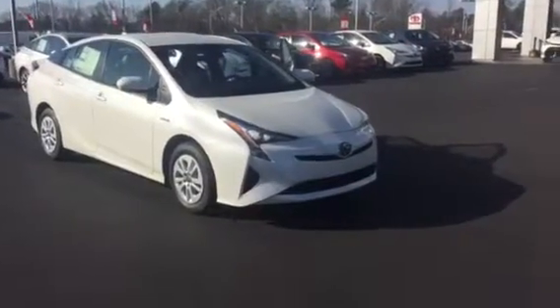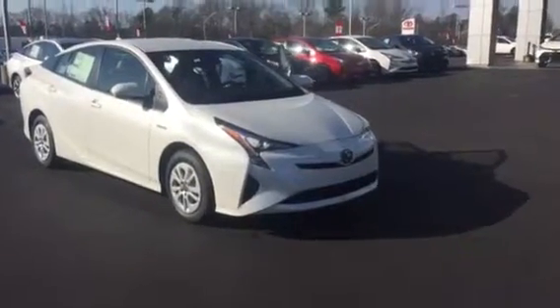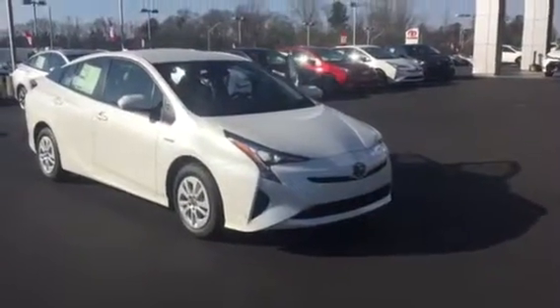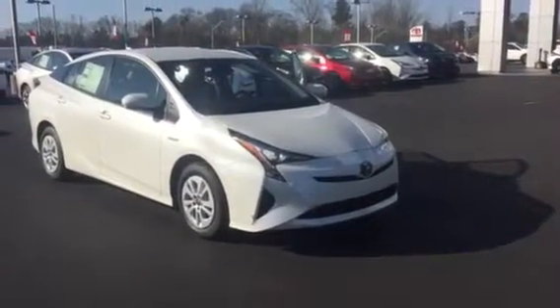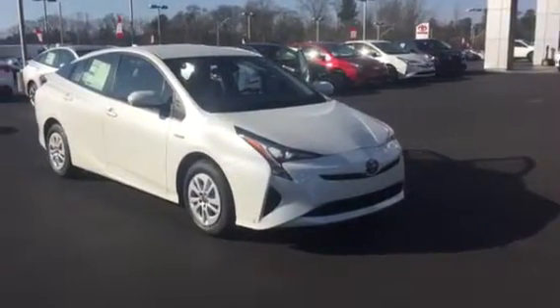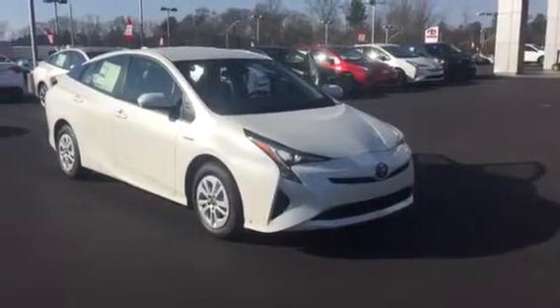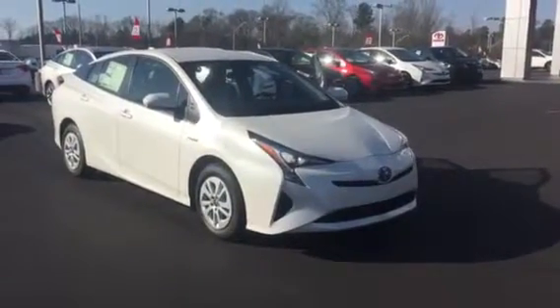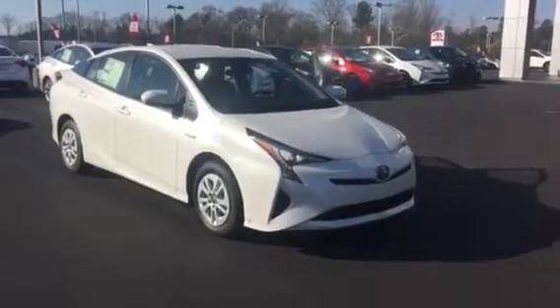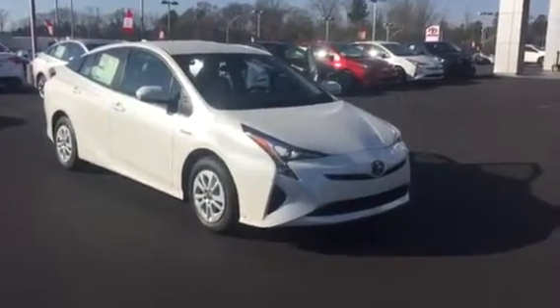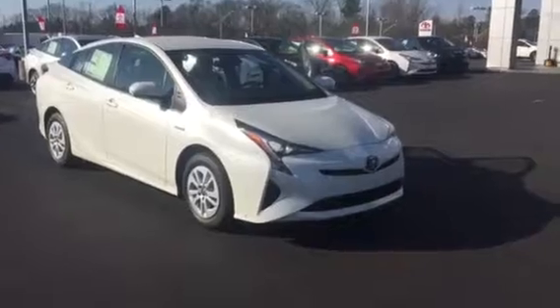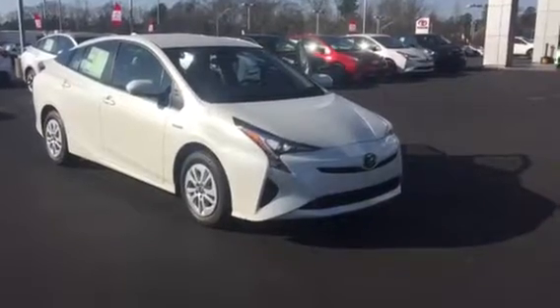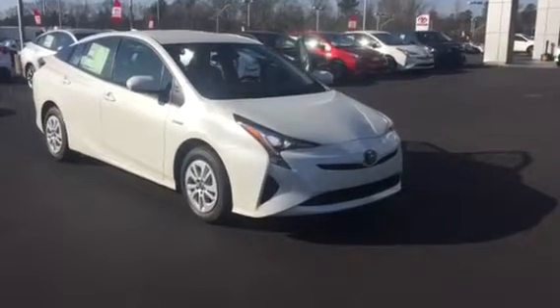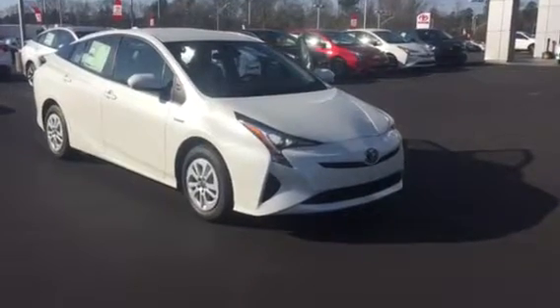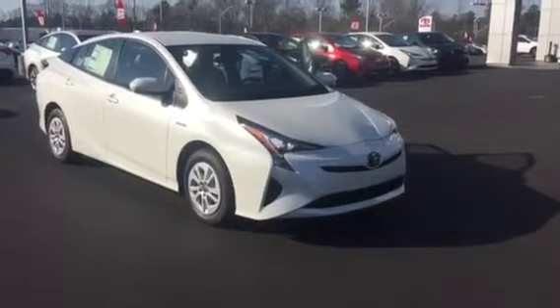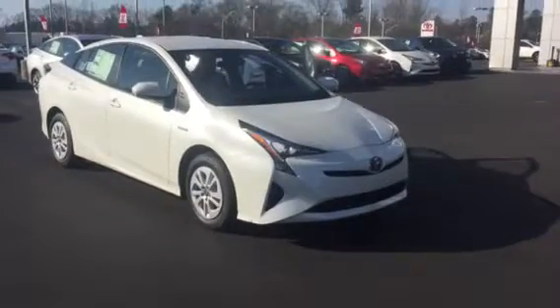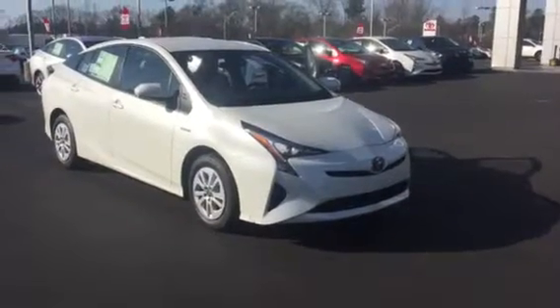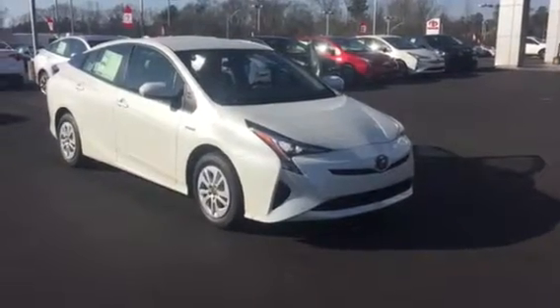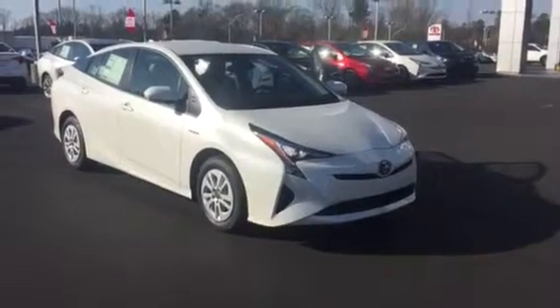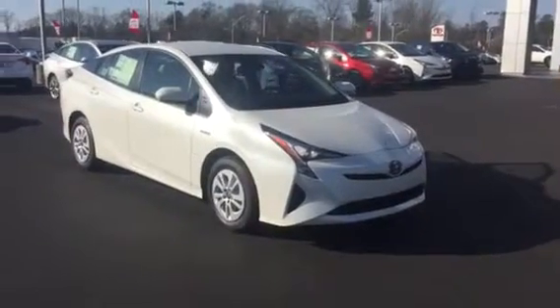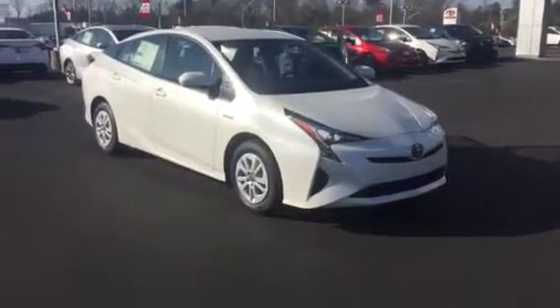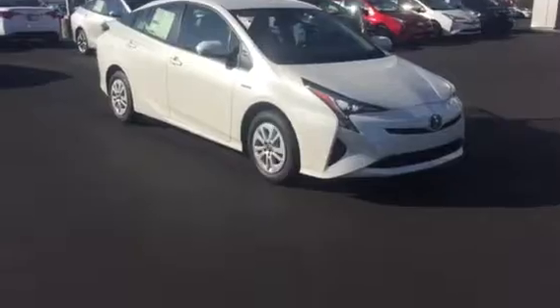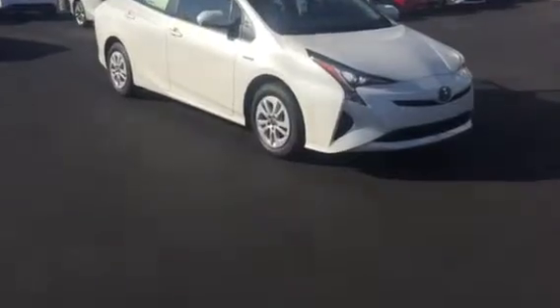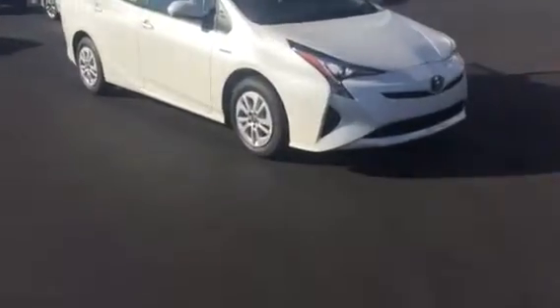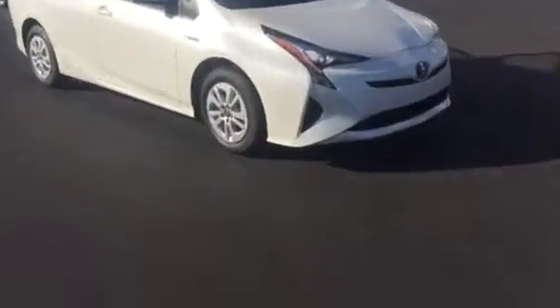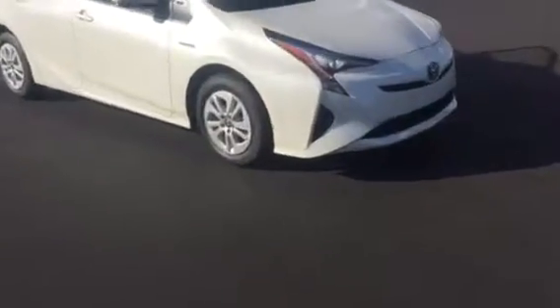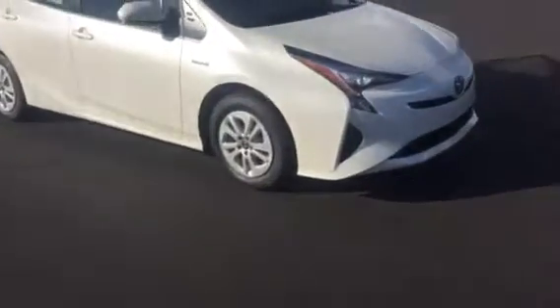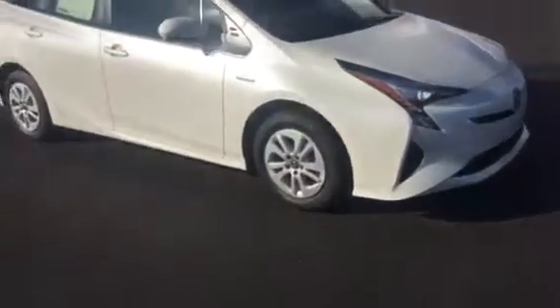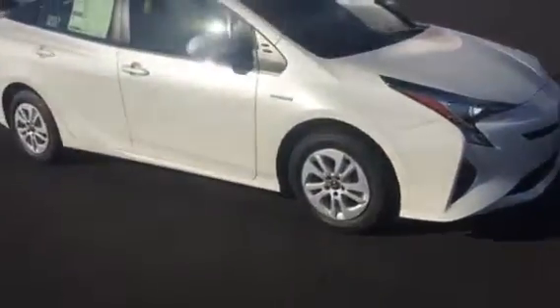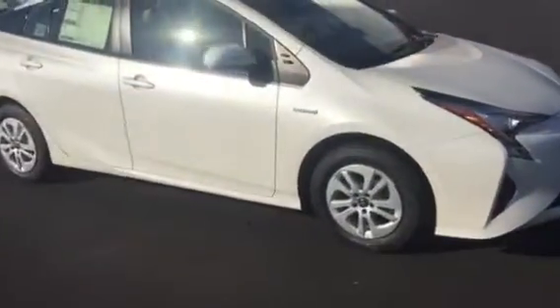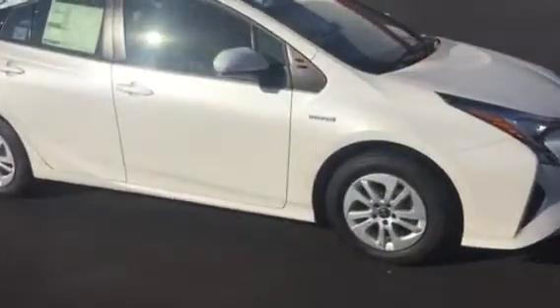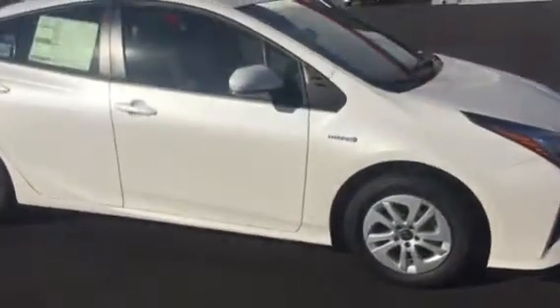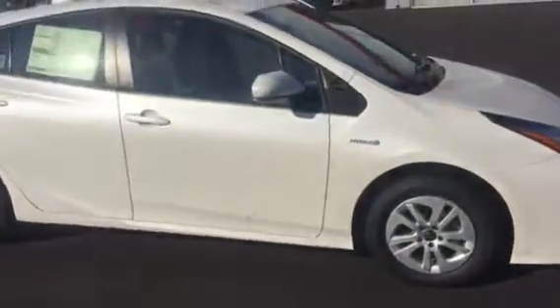Good morning, this is Wanda with LaGrange Toyota doing a short walk around on the 2017 Toyota Prius 2. This vehicle is equipped with your LED daytime running lamps. You also have your 15-inch wheels and tires, and your heated power side mirrors.